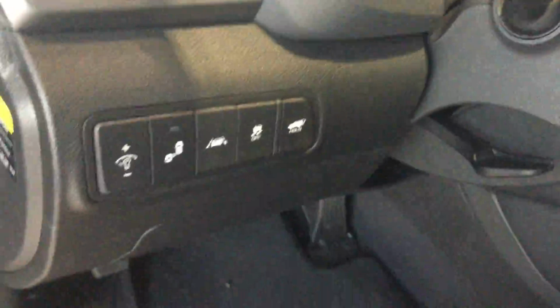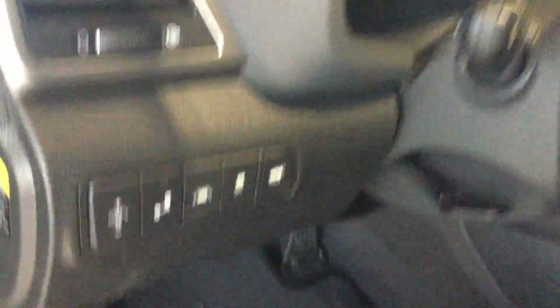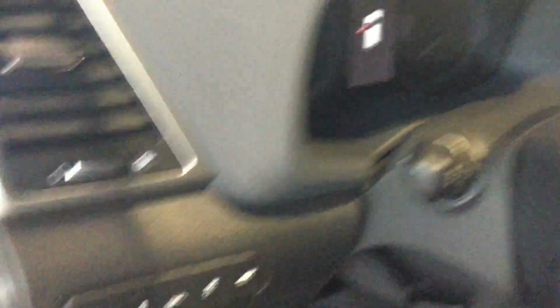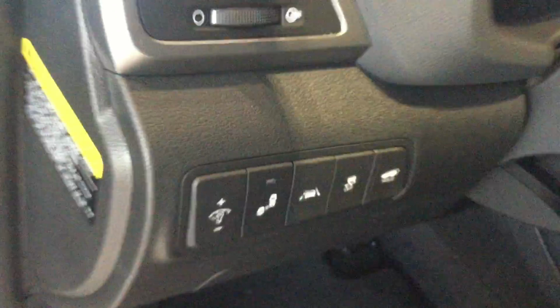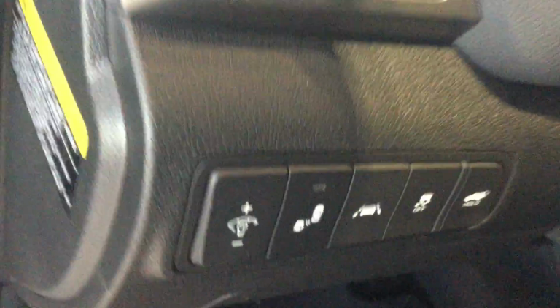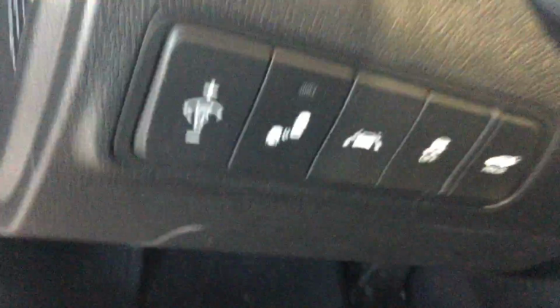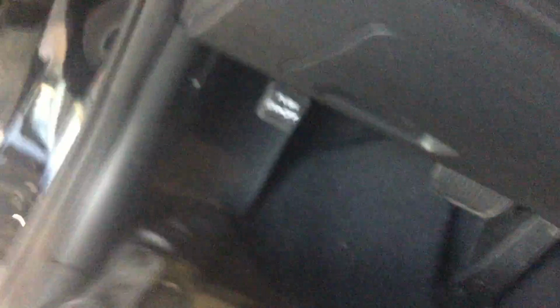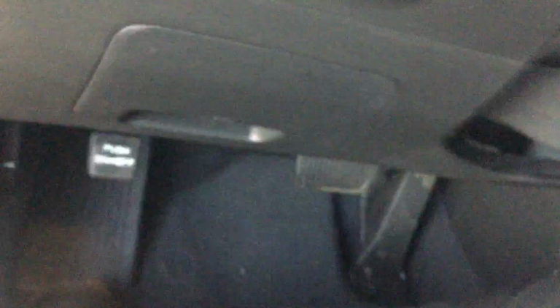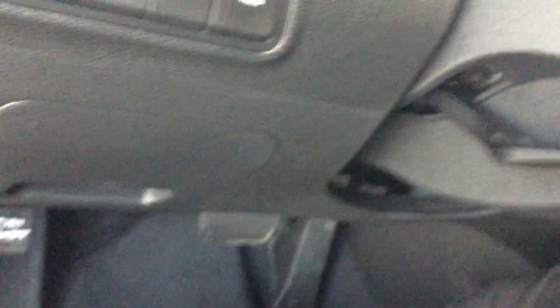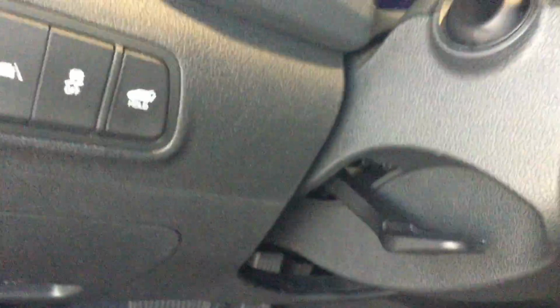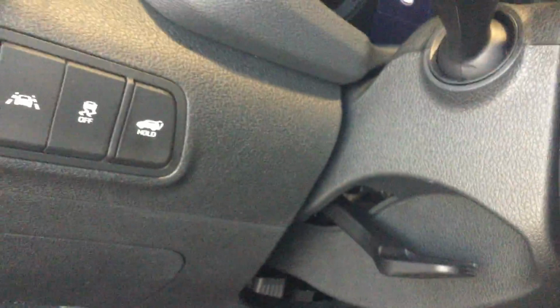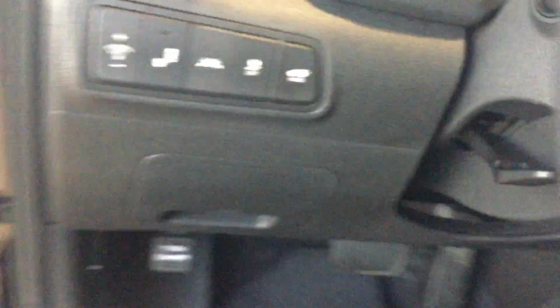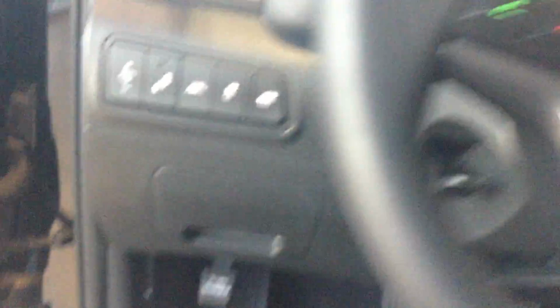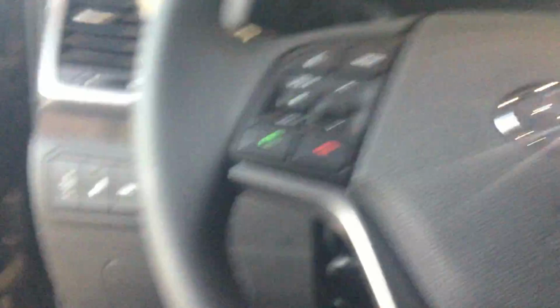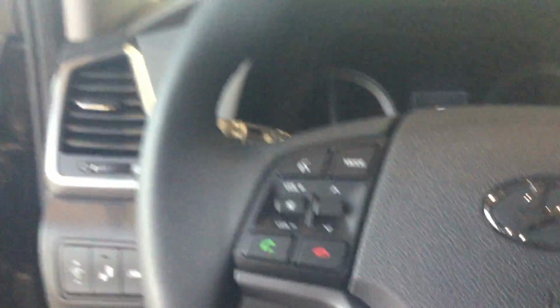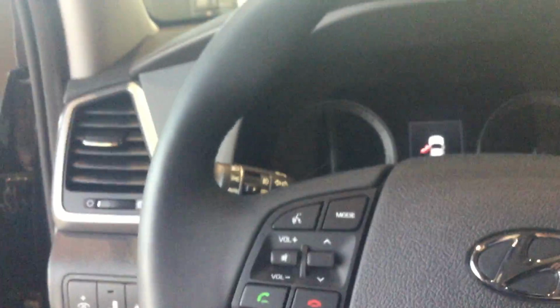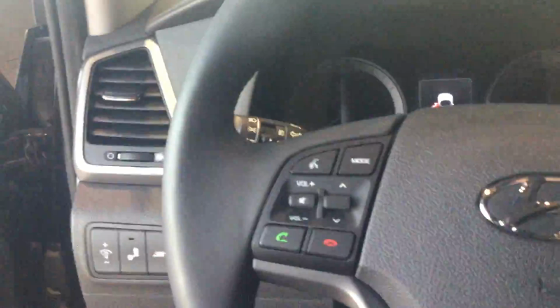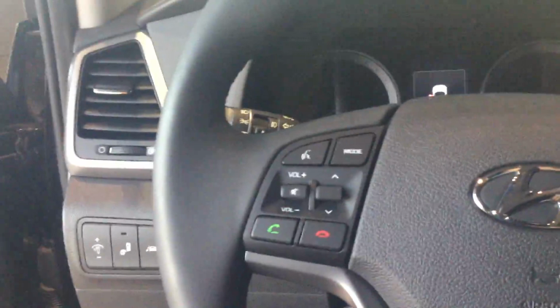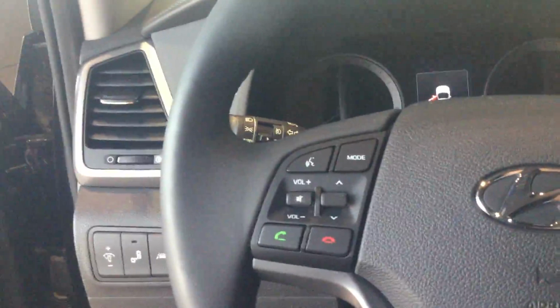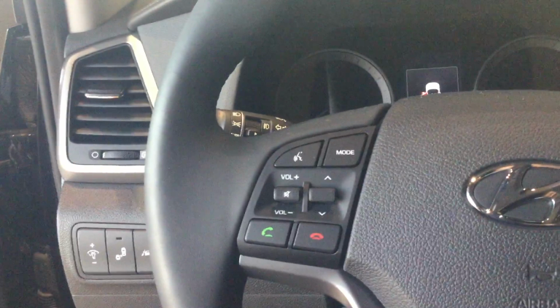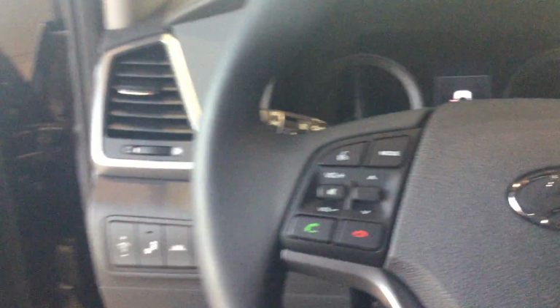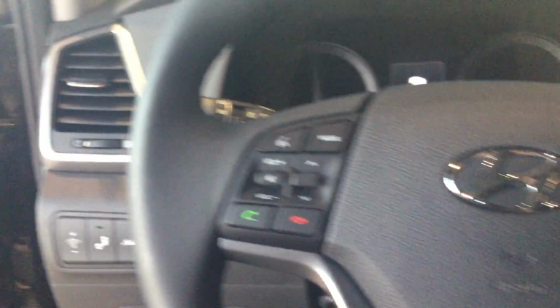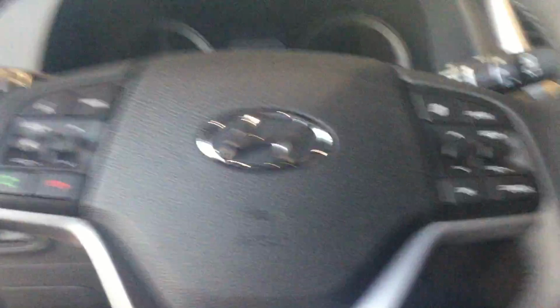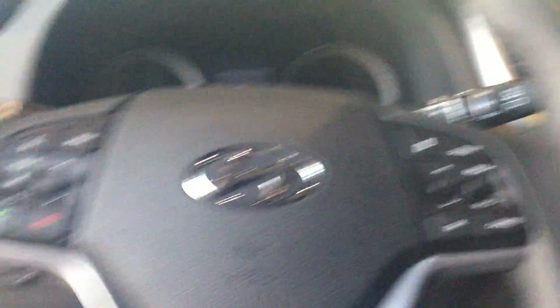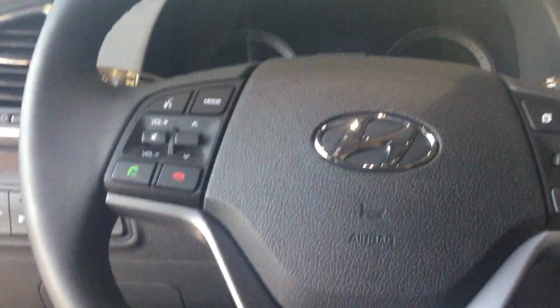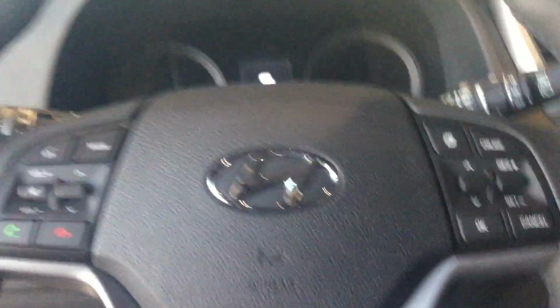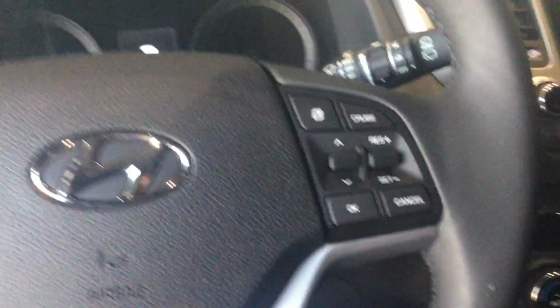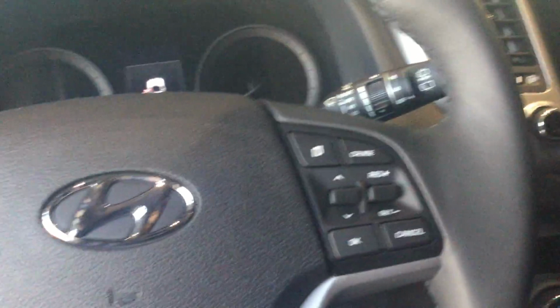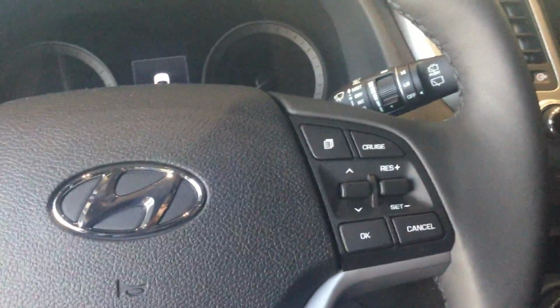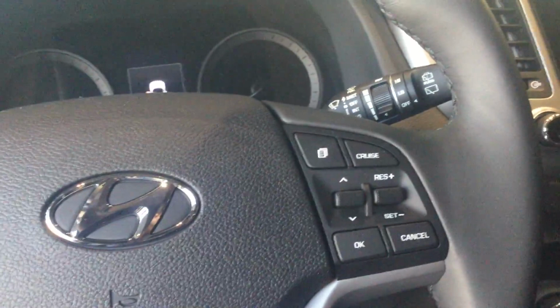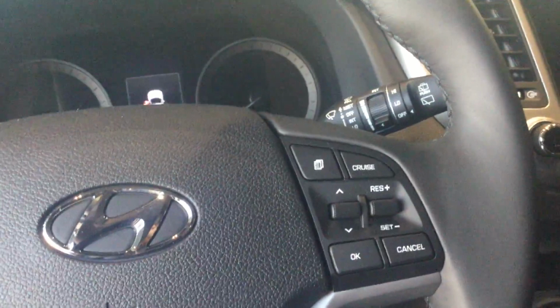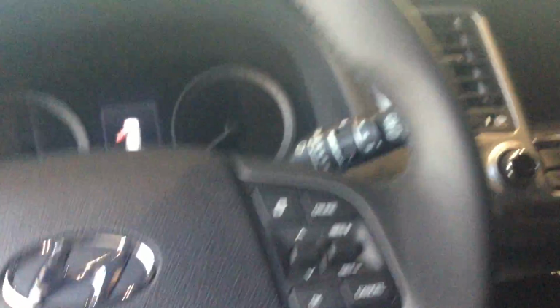You have your traction control button up there. You have a tilt steering wheel in this vehicle. On the left side you have your hands-free Bluetooth features with voice commands, and on the right side you have your cruise control features.